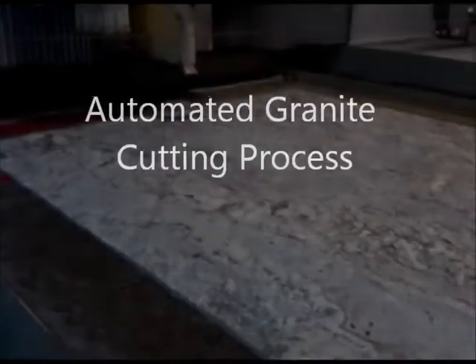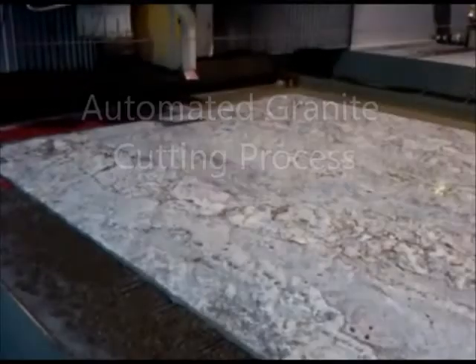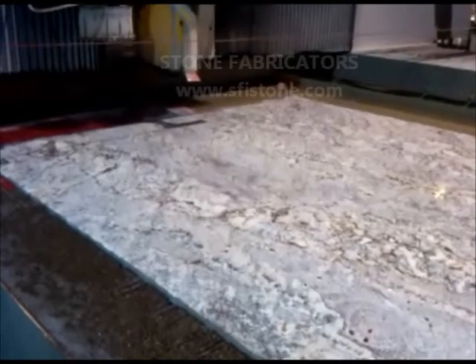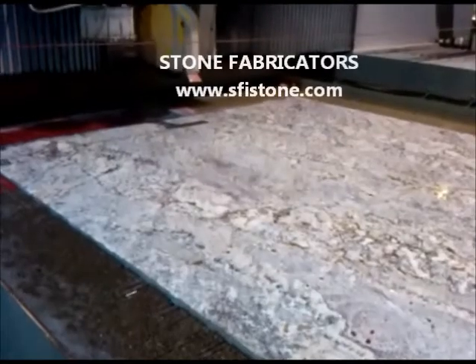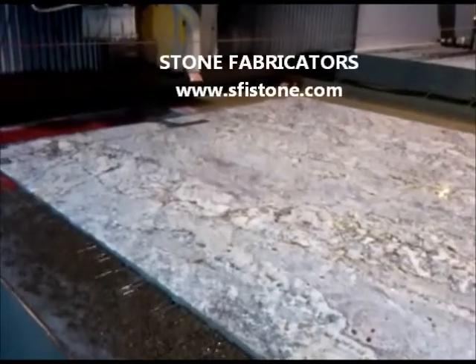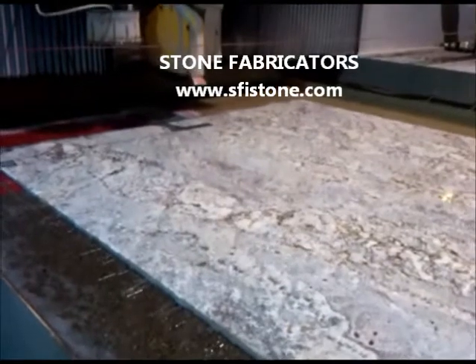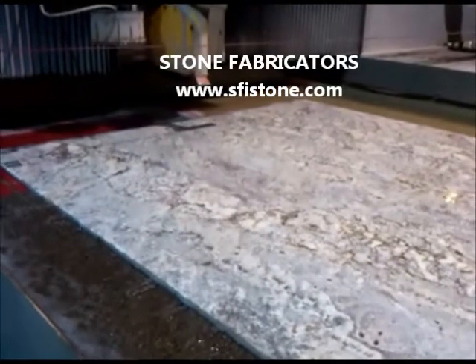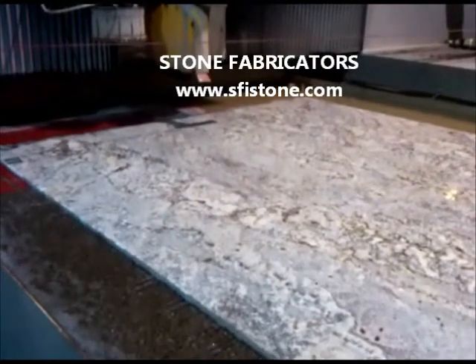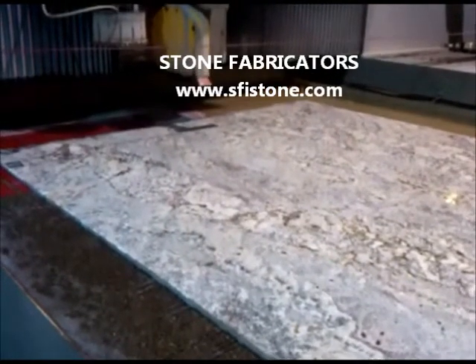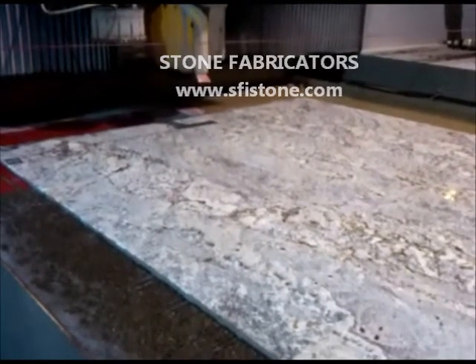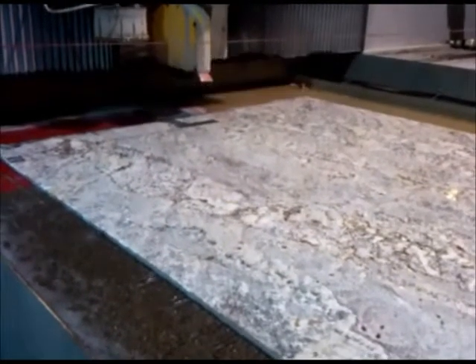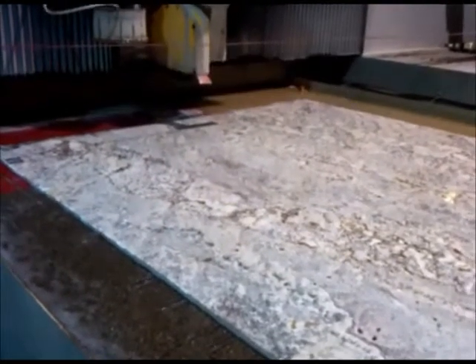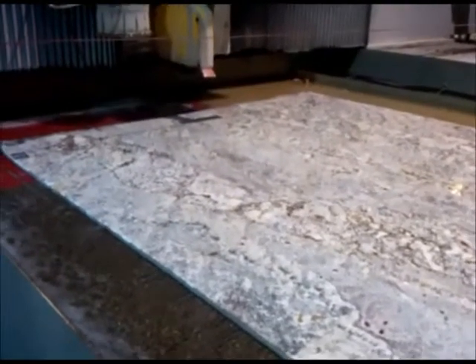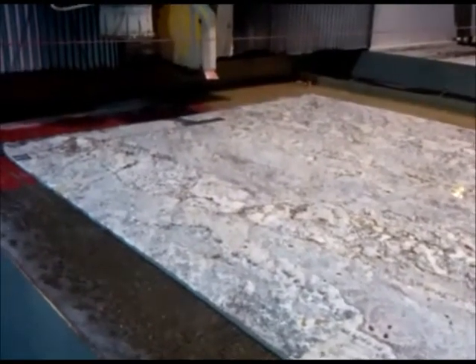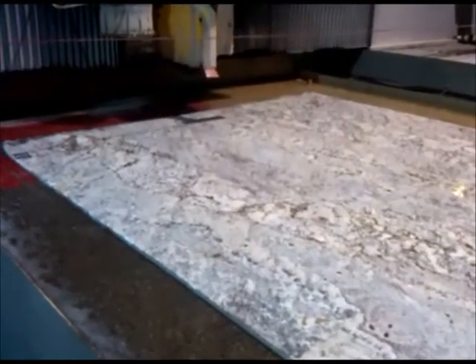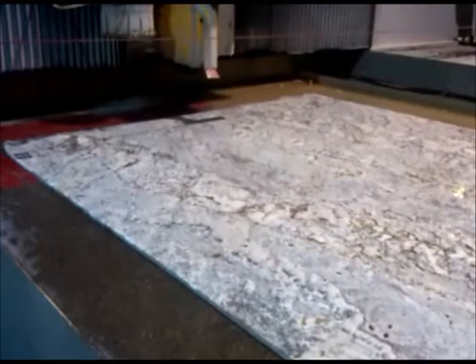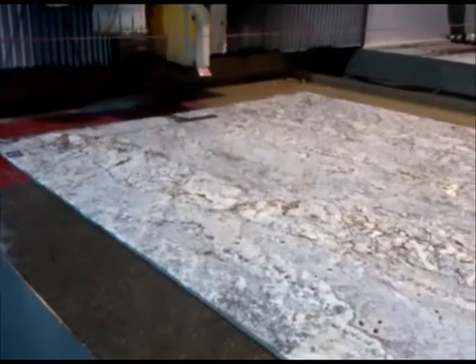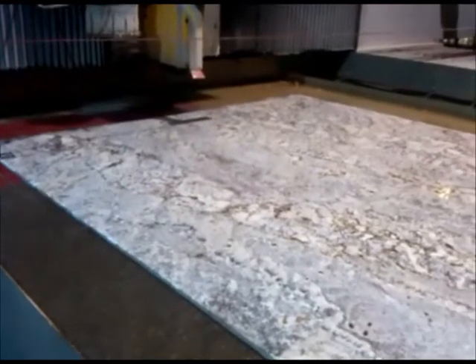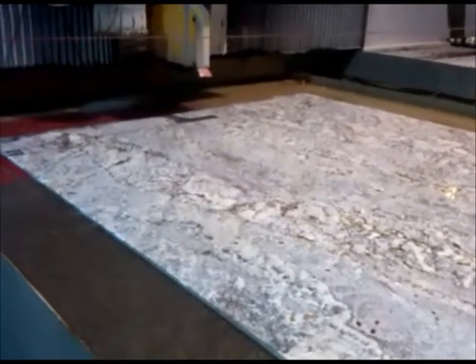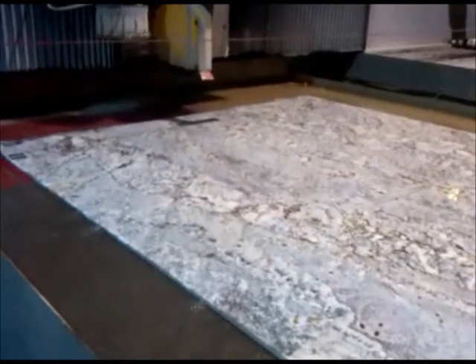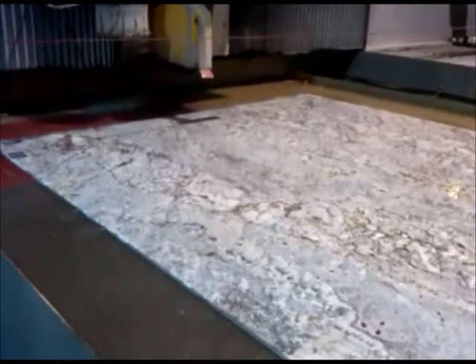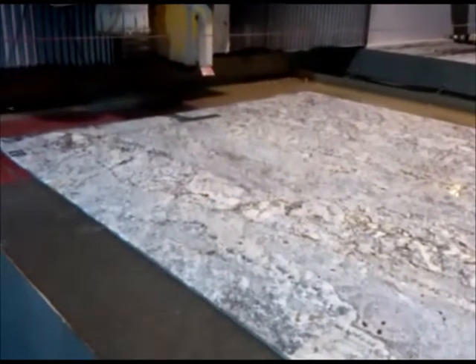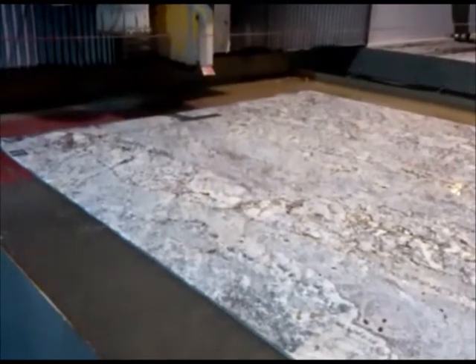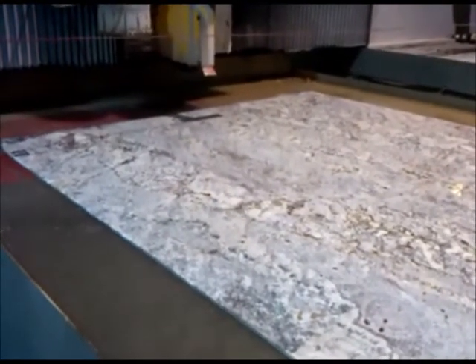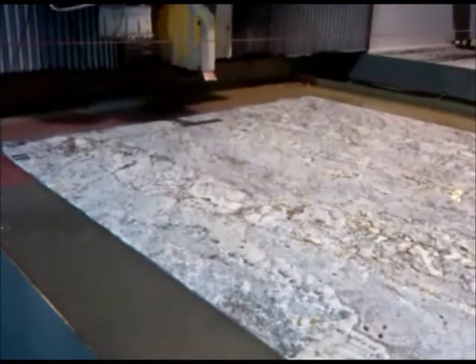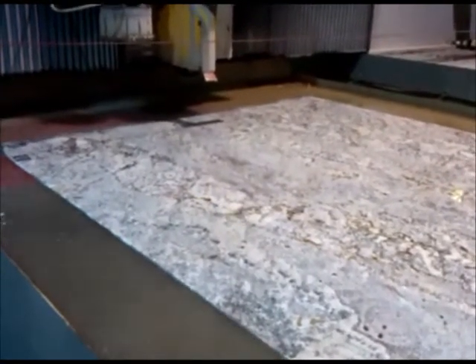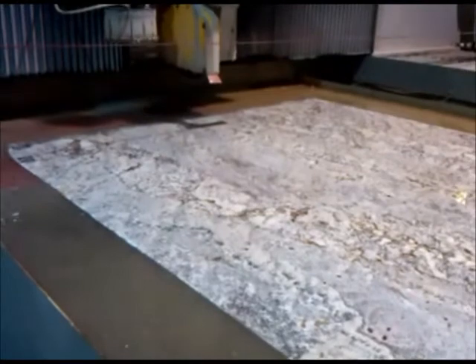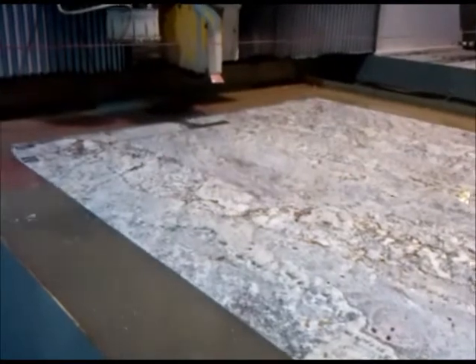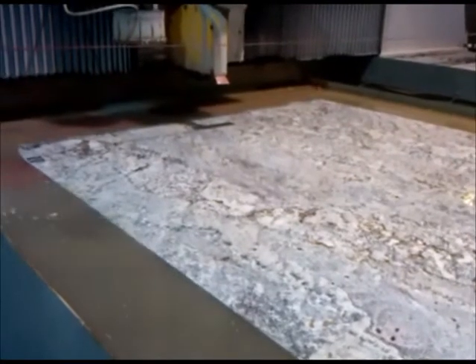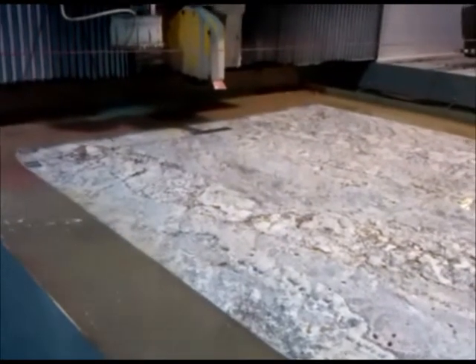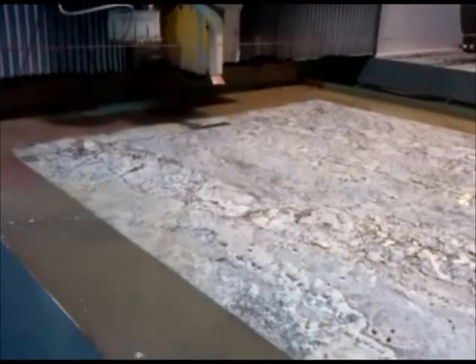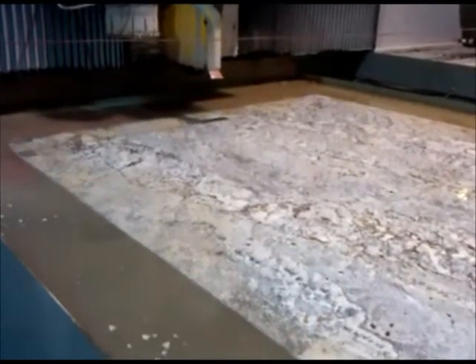Hi, this is John Englund from Stone Fabricators. I want to show you our automated cutting process here at Stone Fabricators of St. Louis. What we're looking at is a bridge saw combined with a water jet — an automated system.